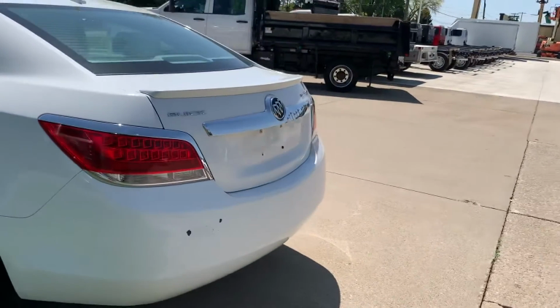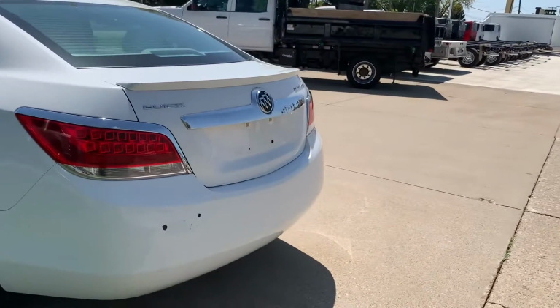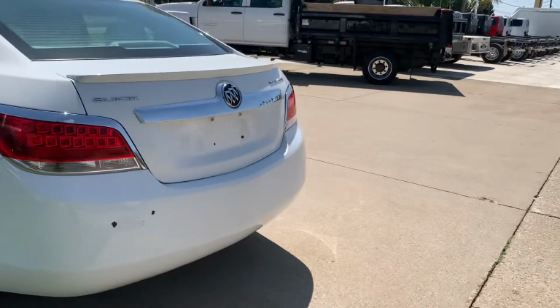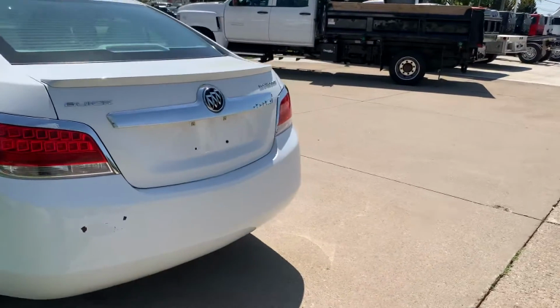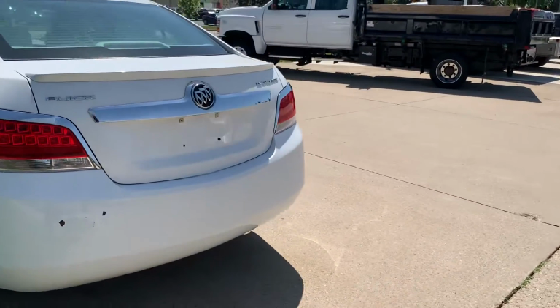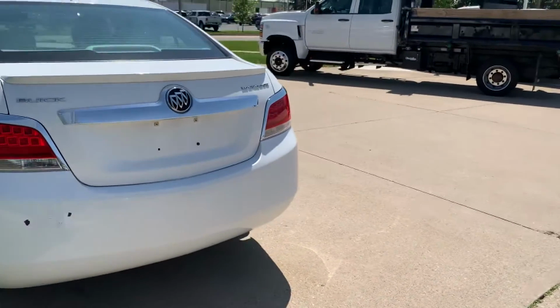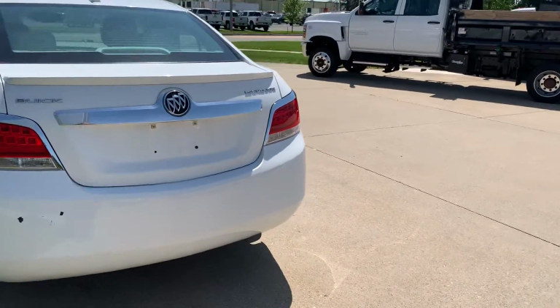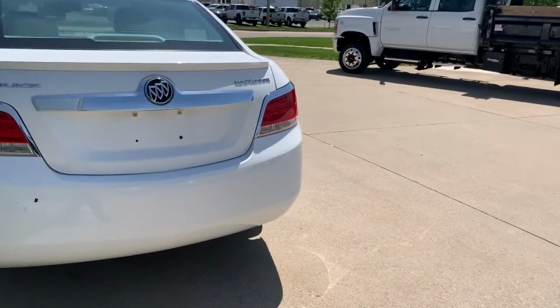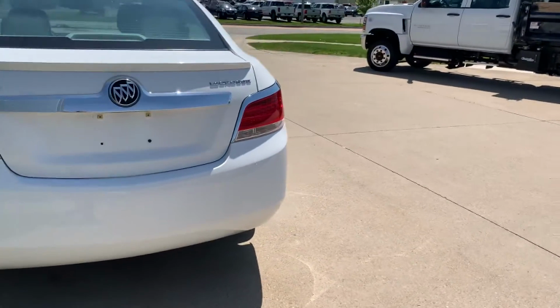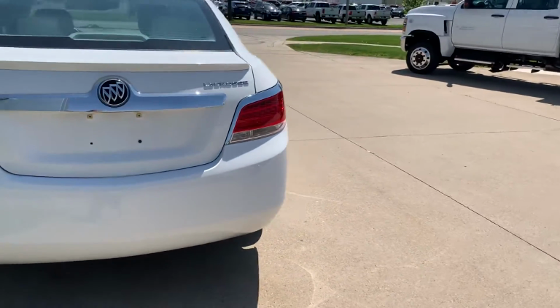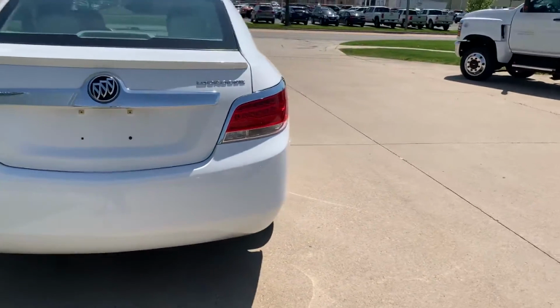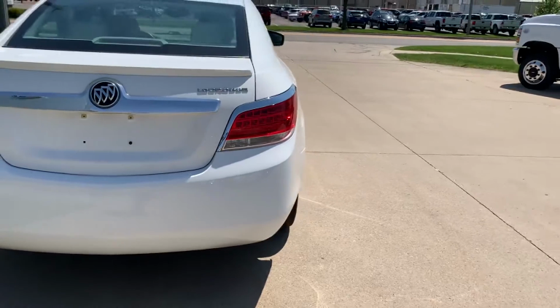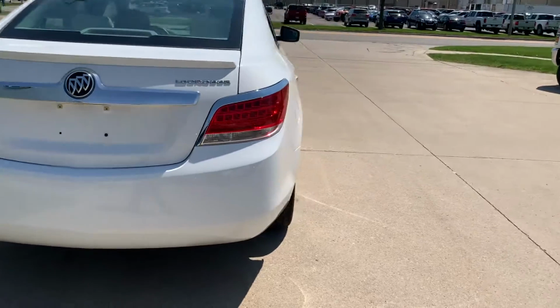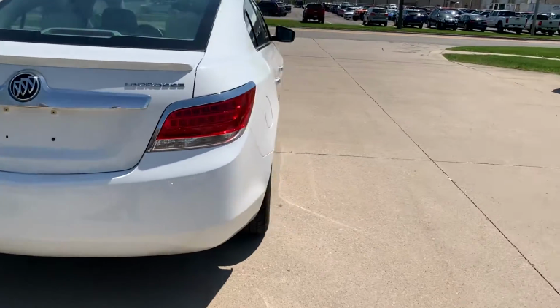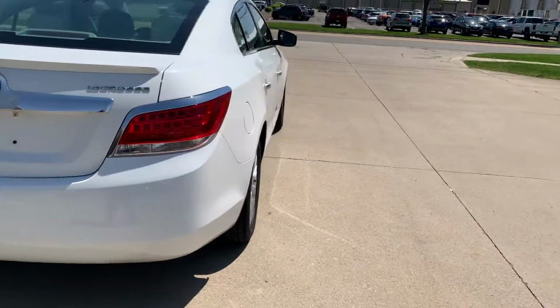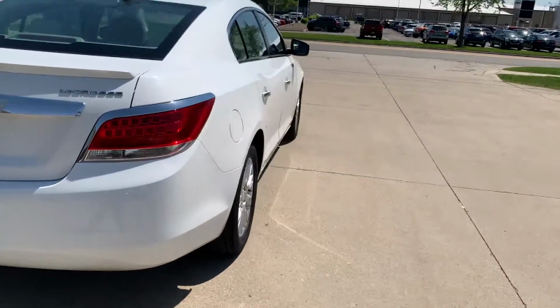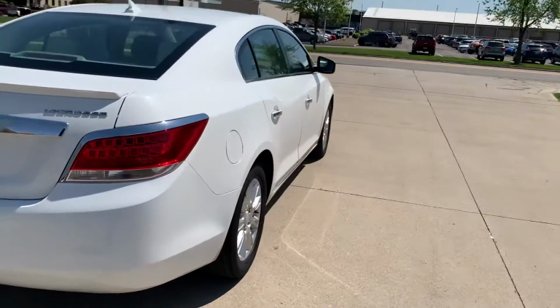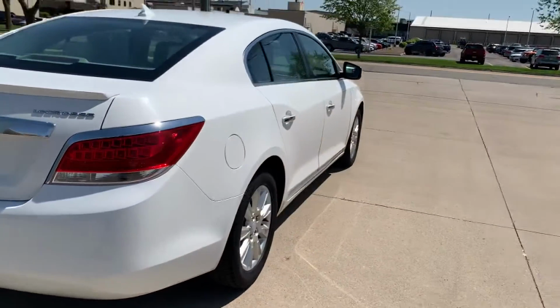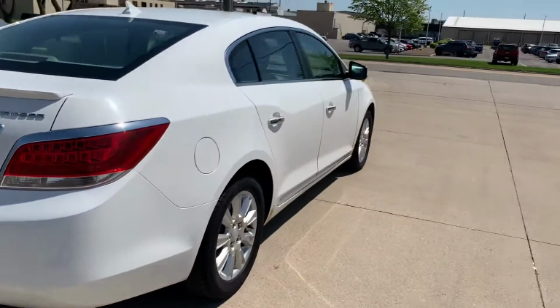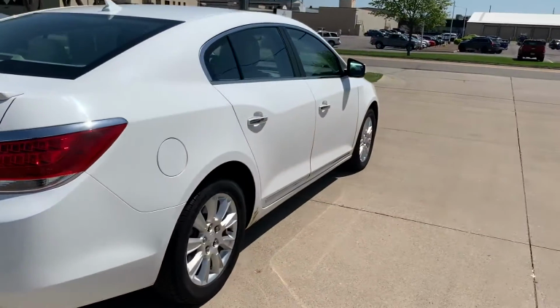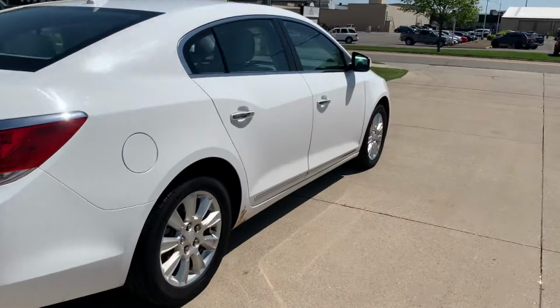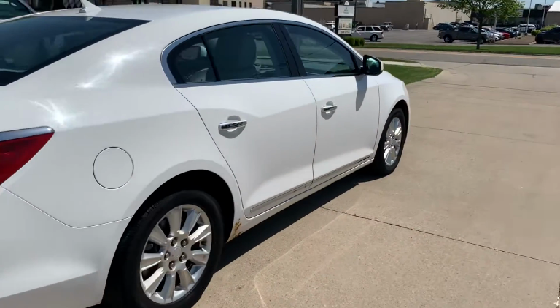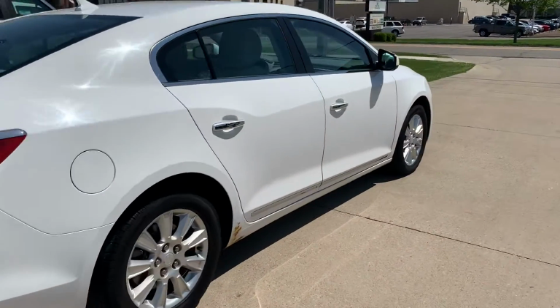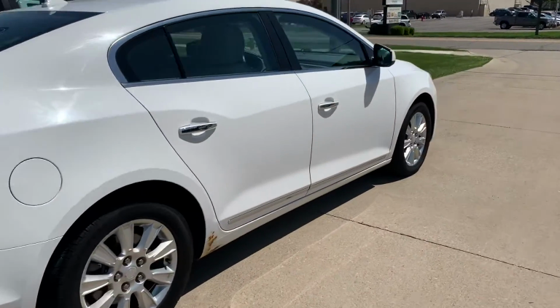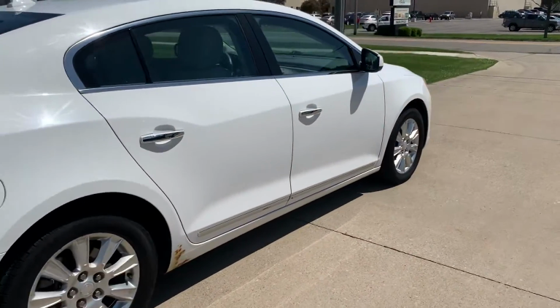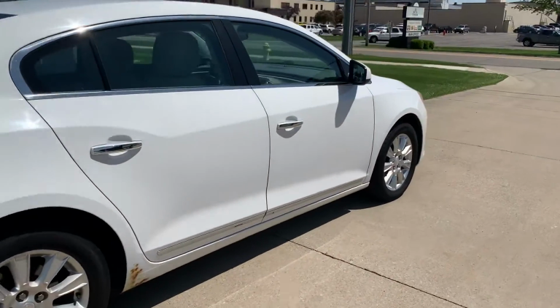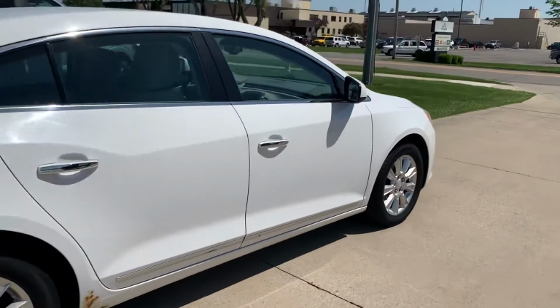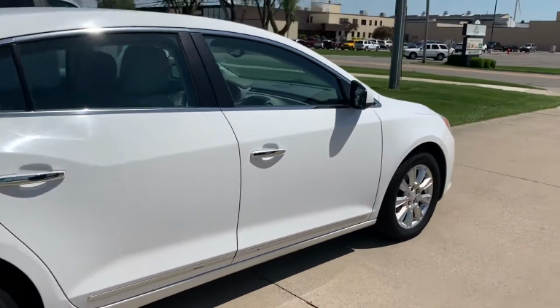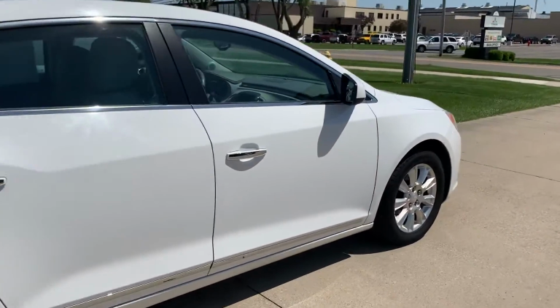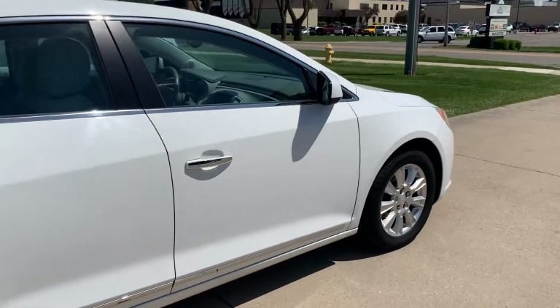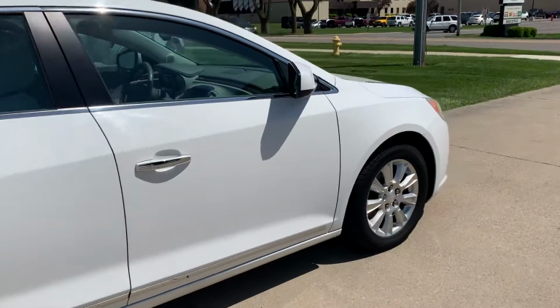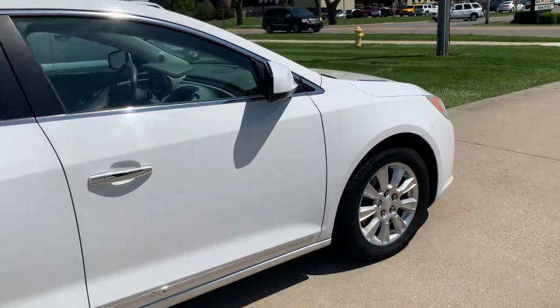There are a couple imperfections as you can see as we walk around. Tires do look good all the way around.